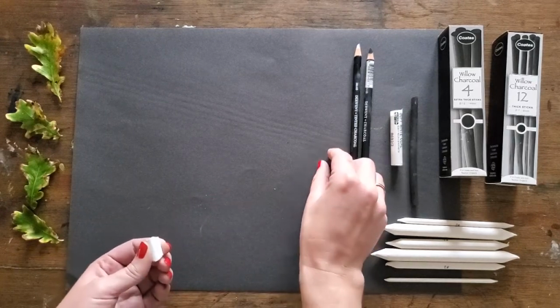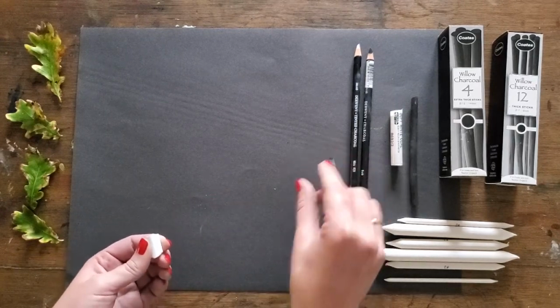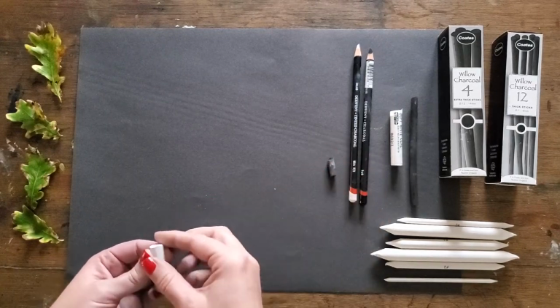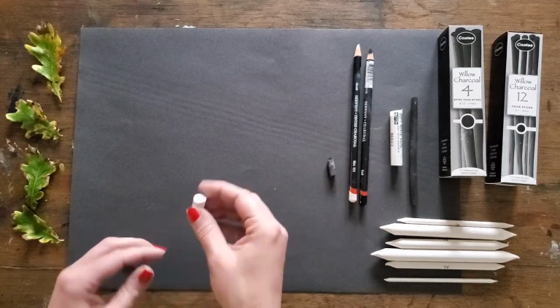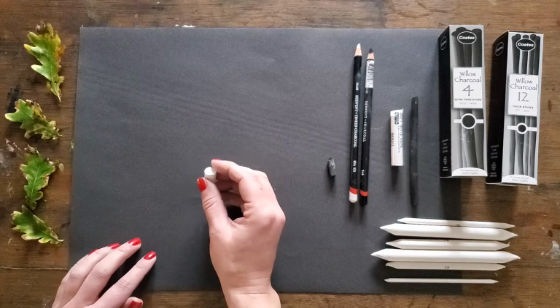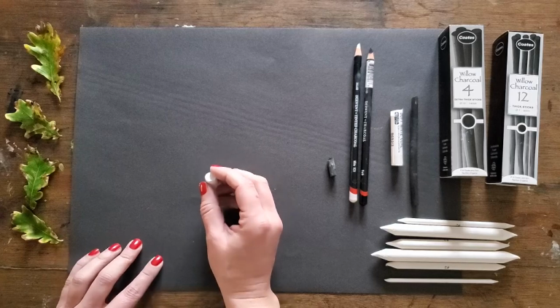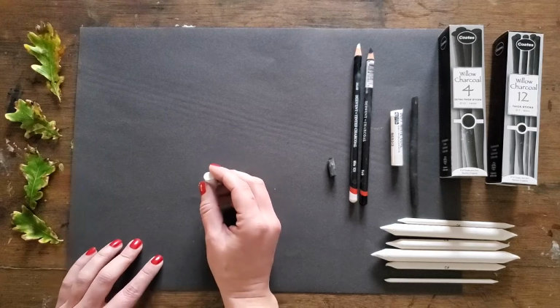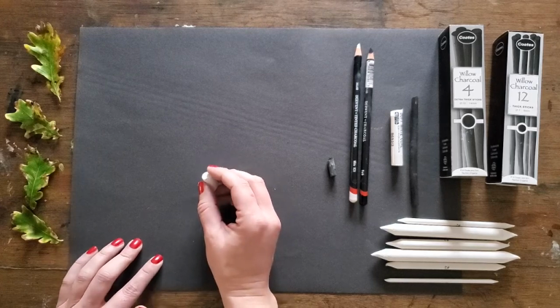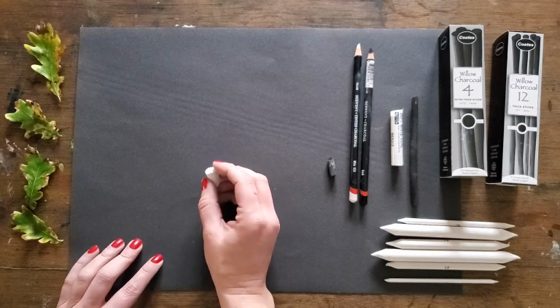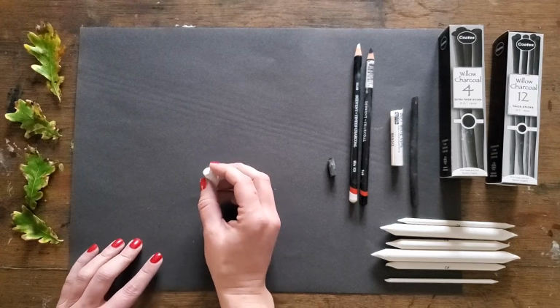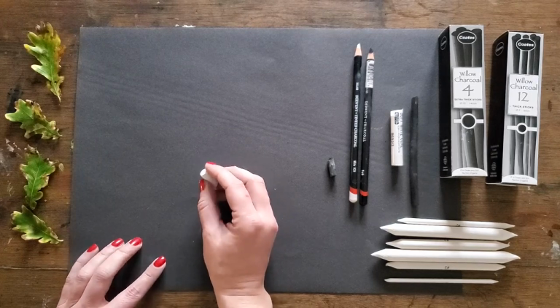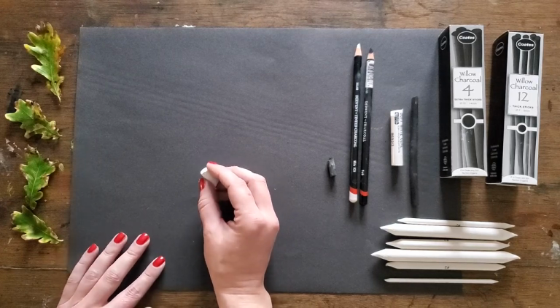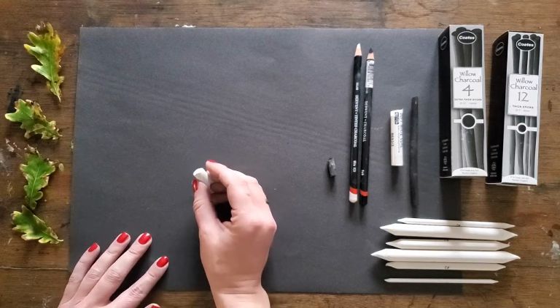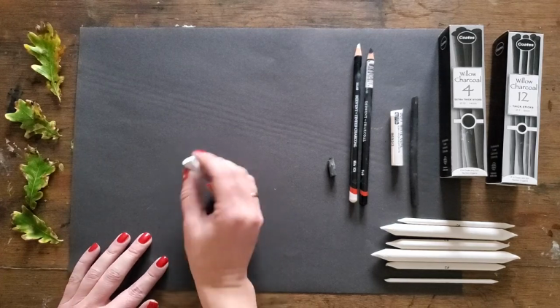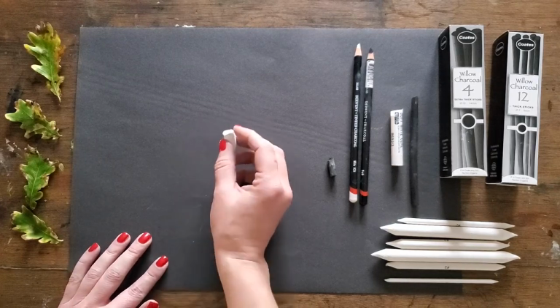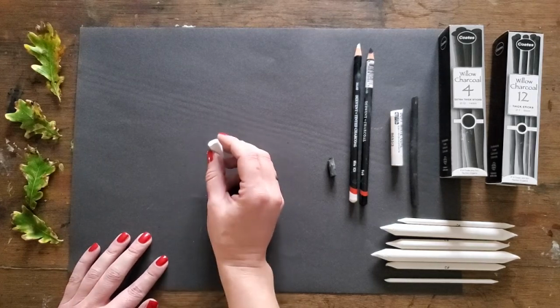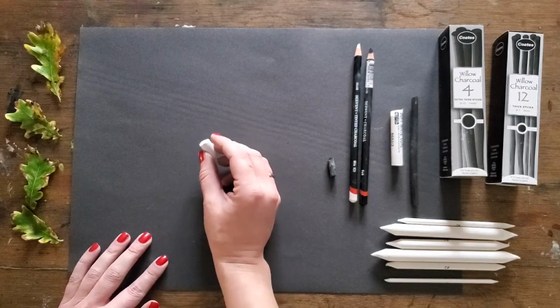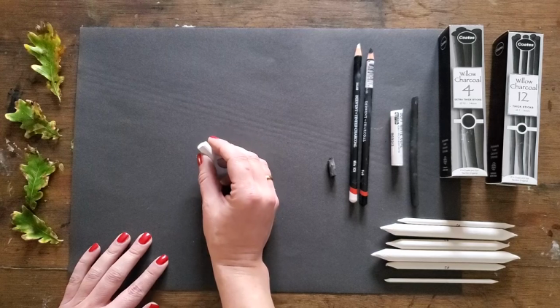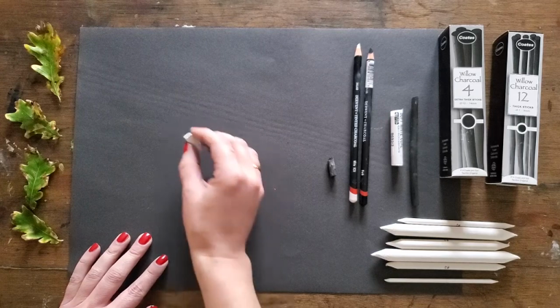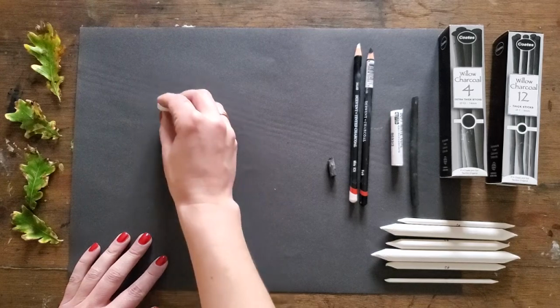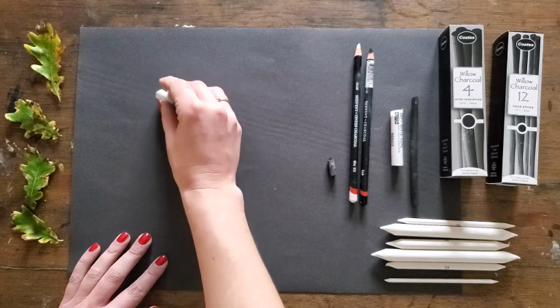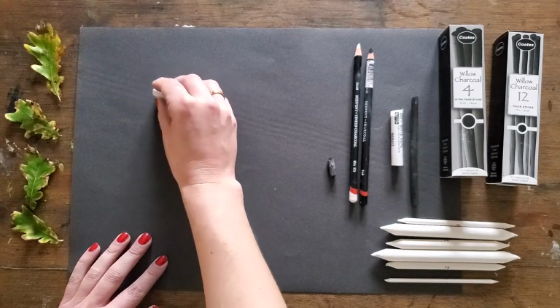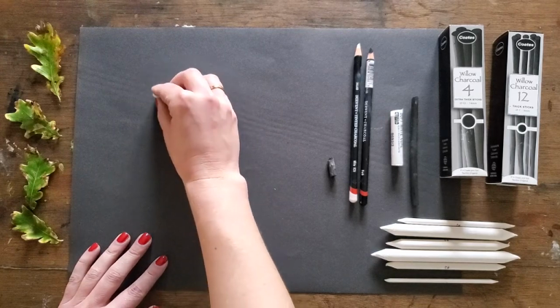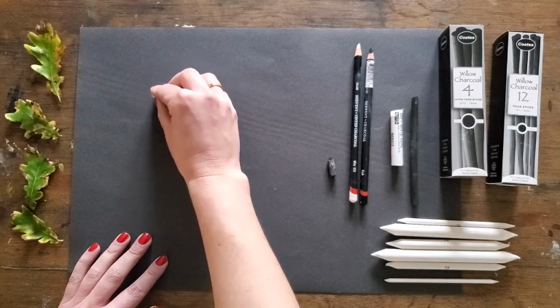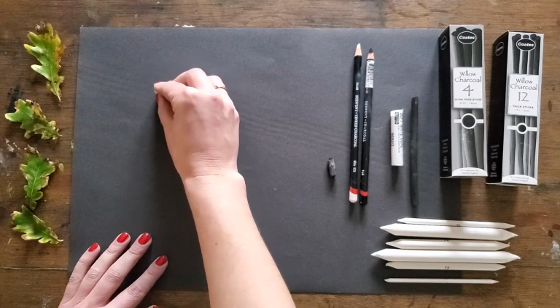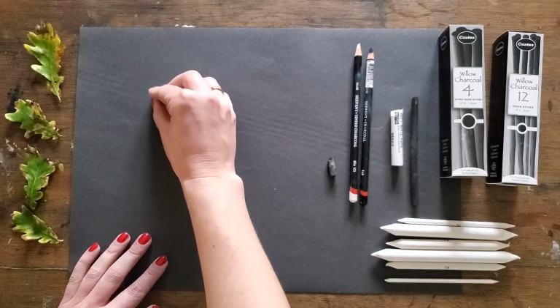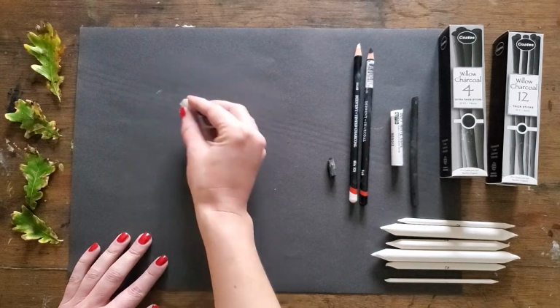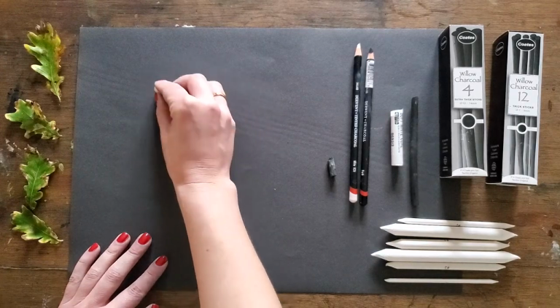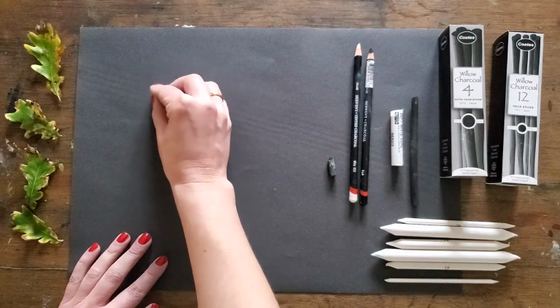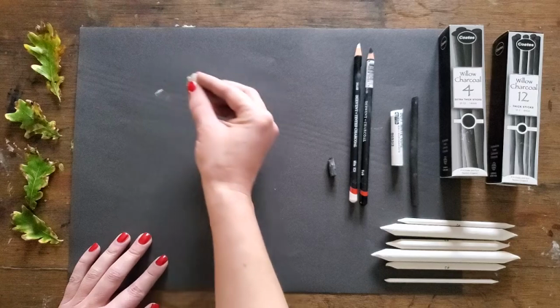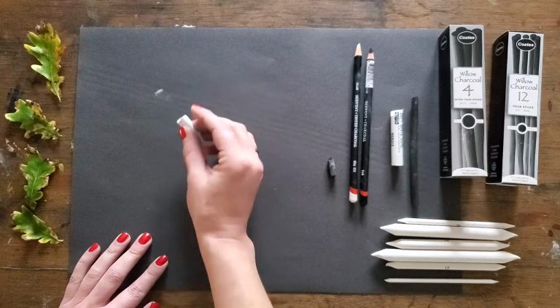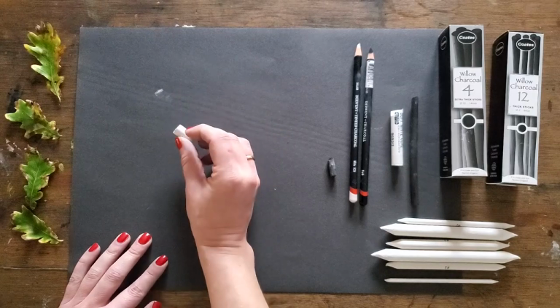We are going to do a very simple moon and tree study — a moon, some clouds, and a little tree. It was a full moon quite recently and this is a nice way to honour that full moon.